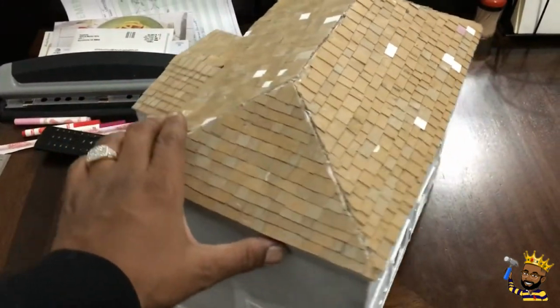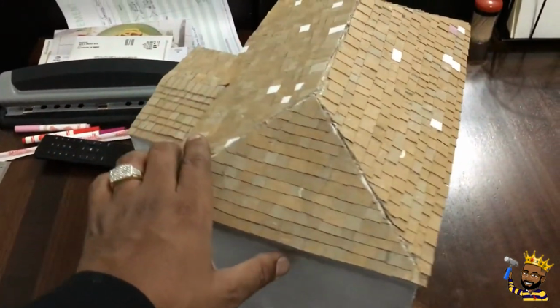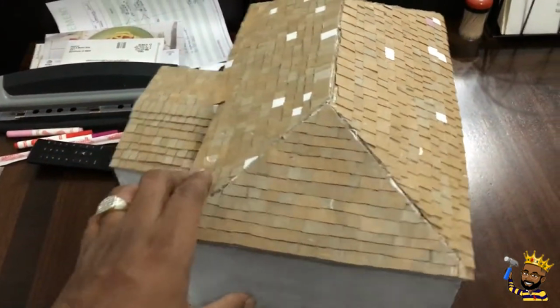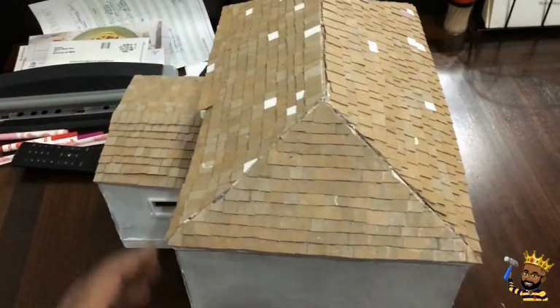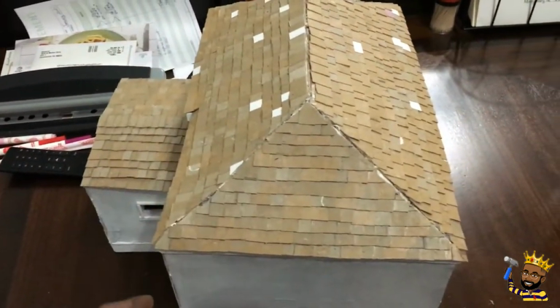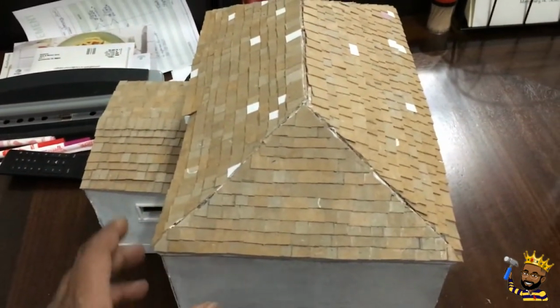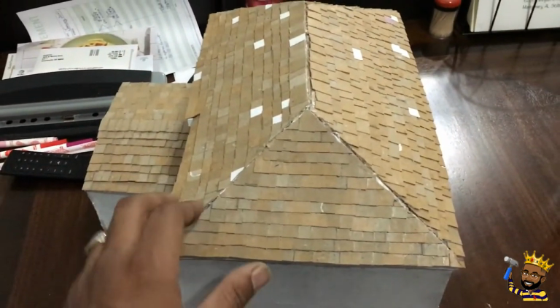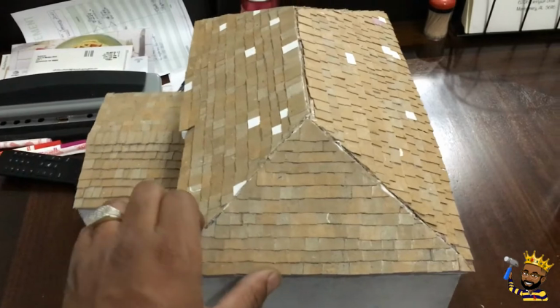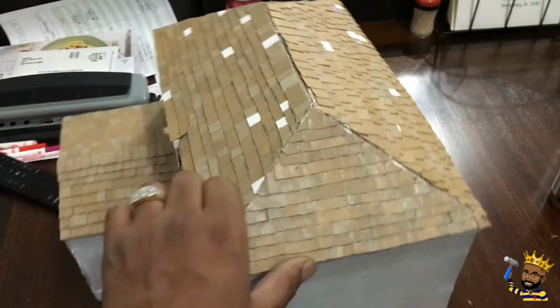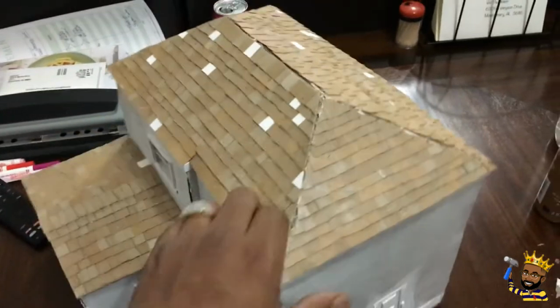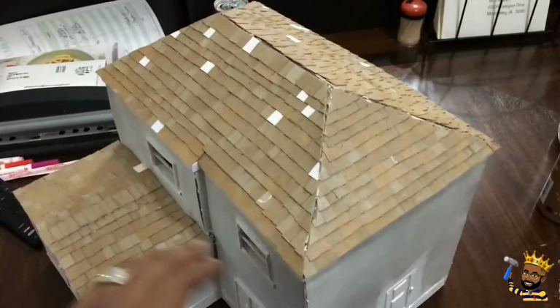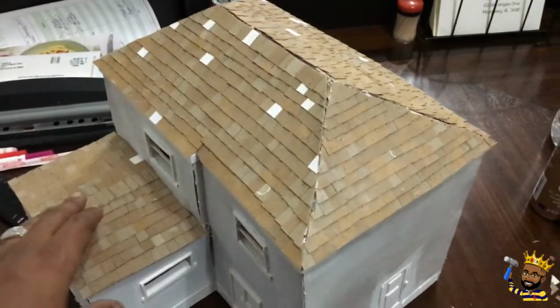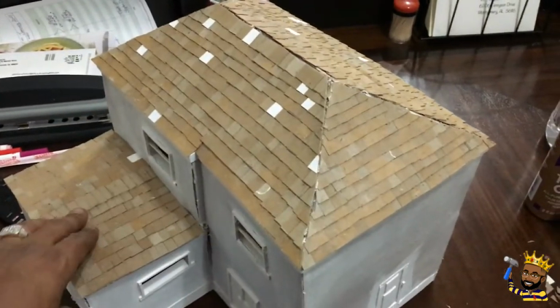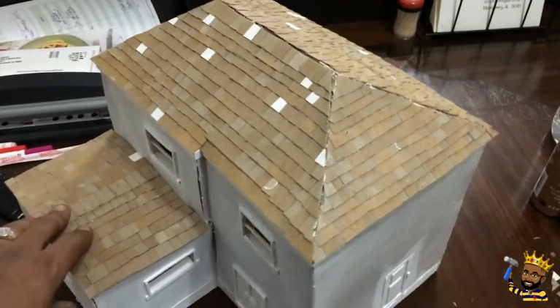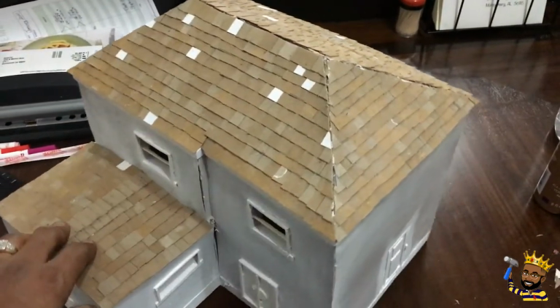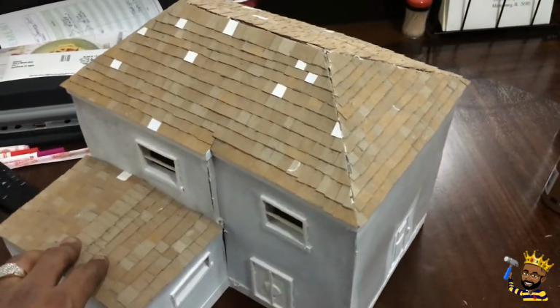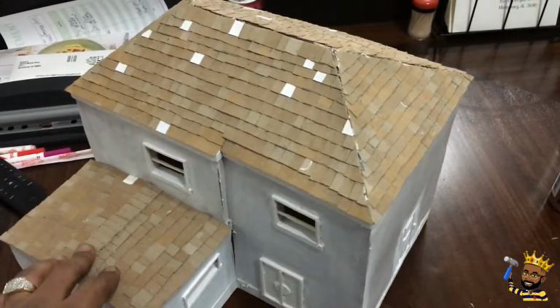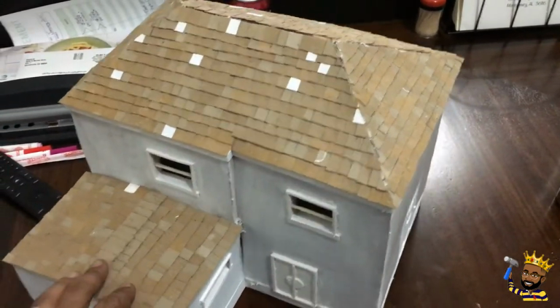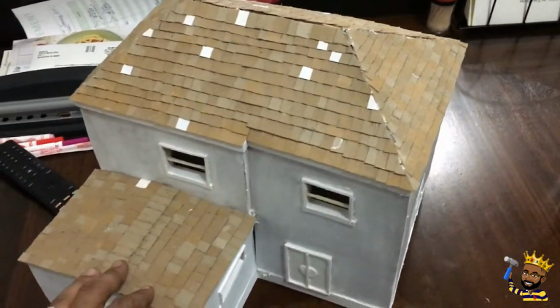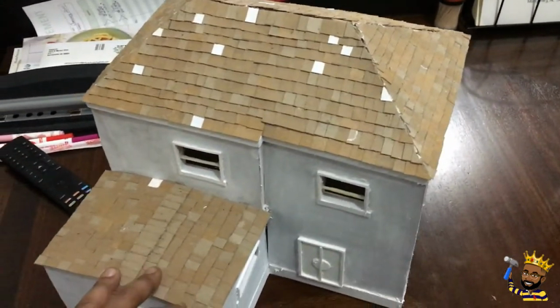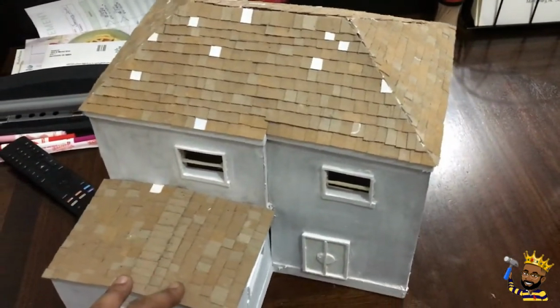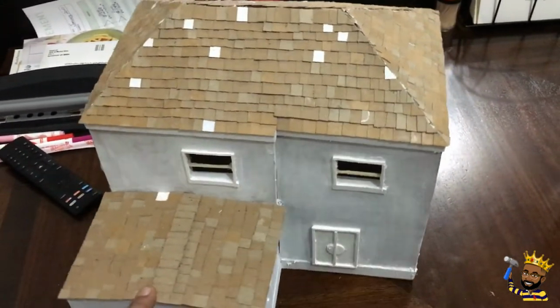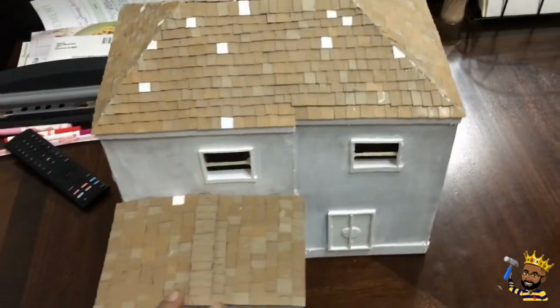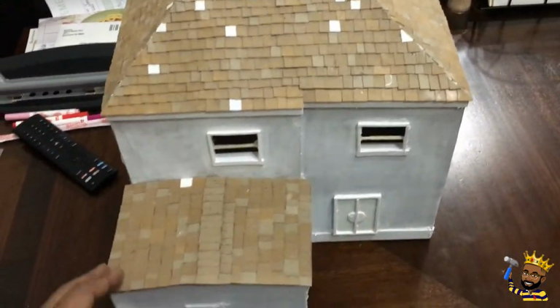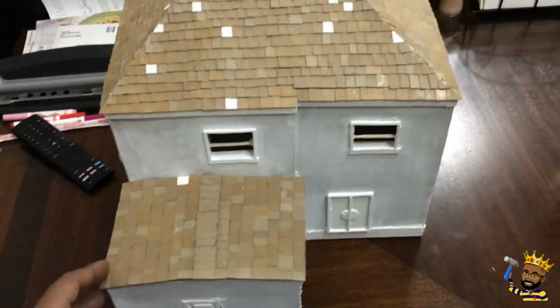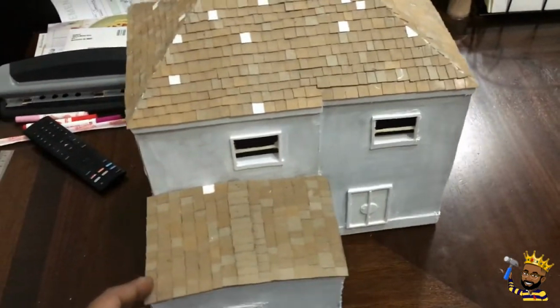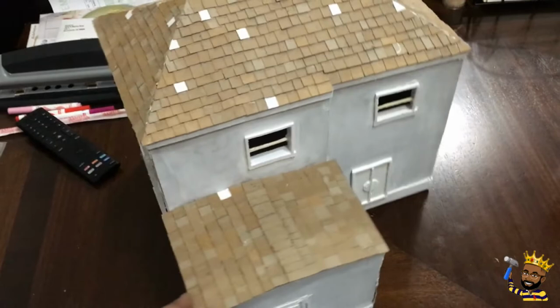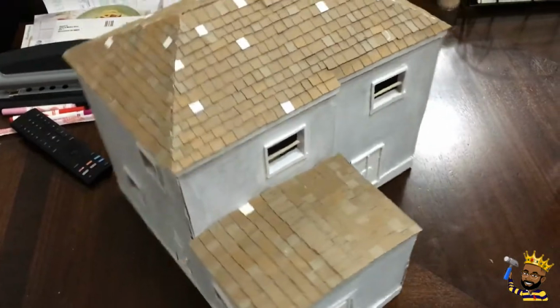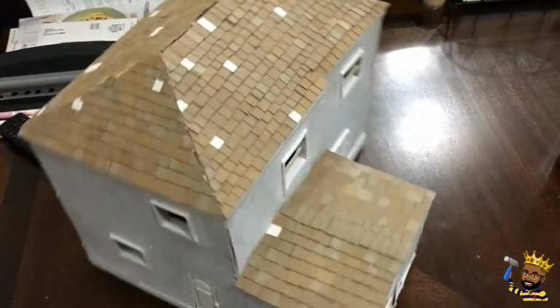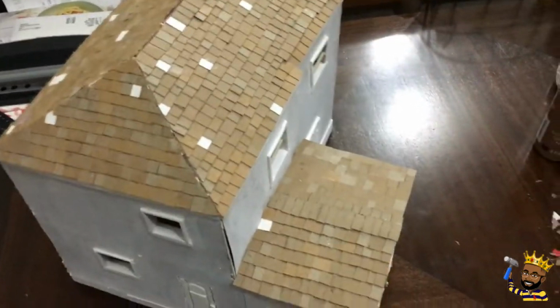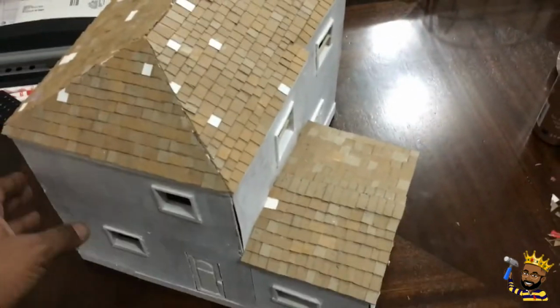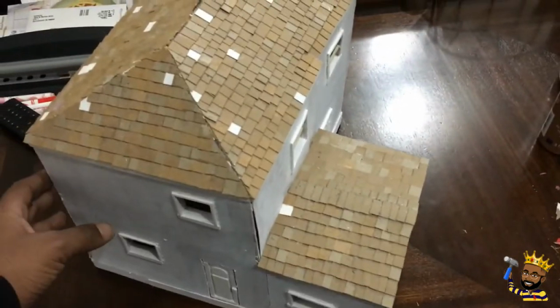We have a roof with shingles on it. It's really coming together better than I thought.